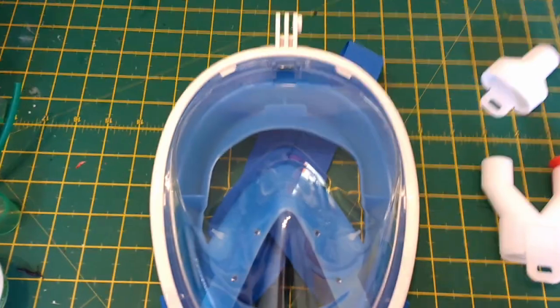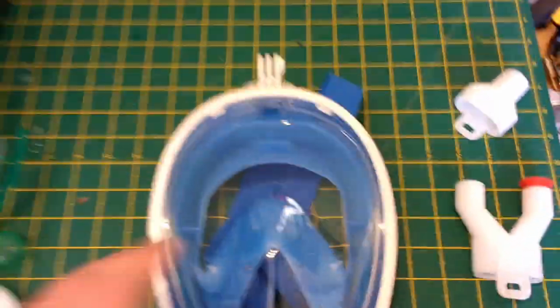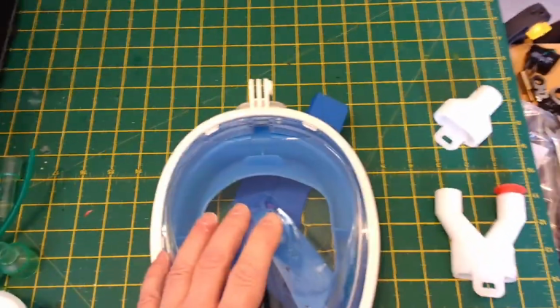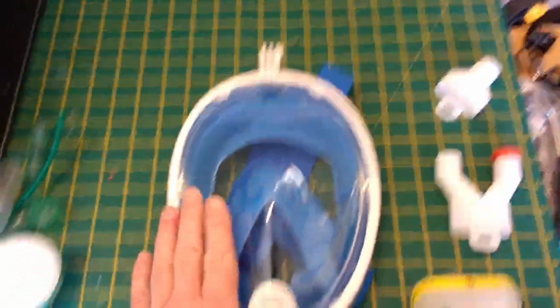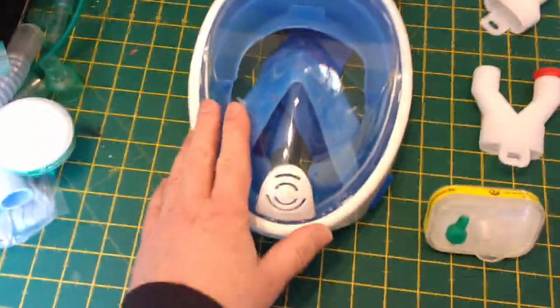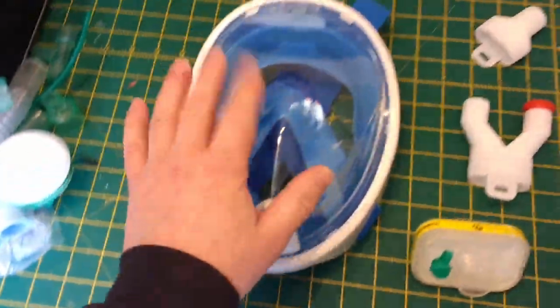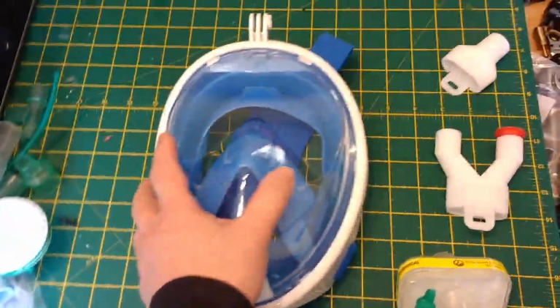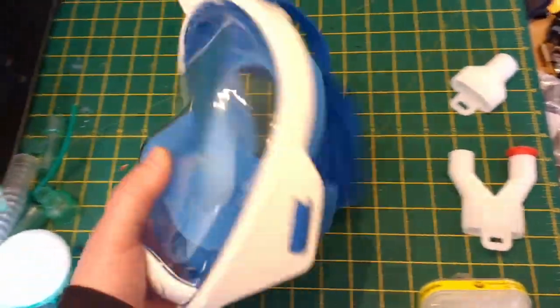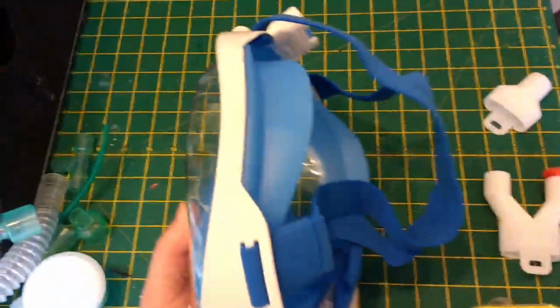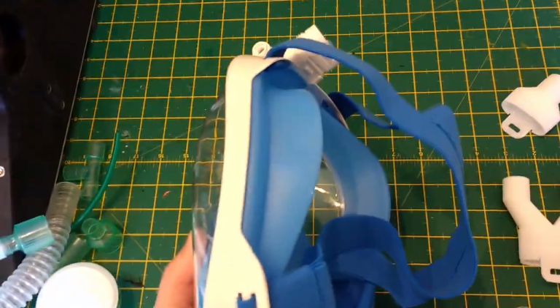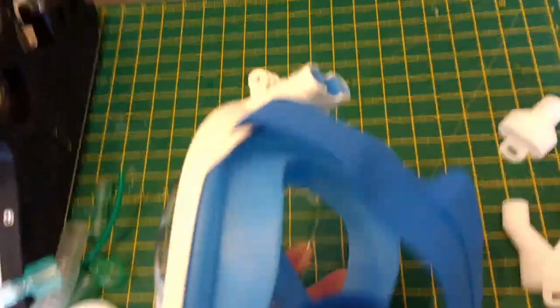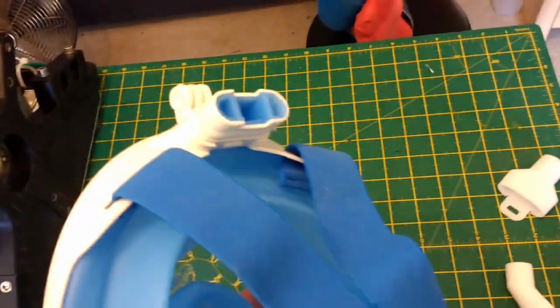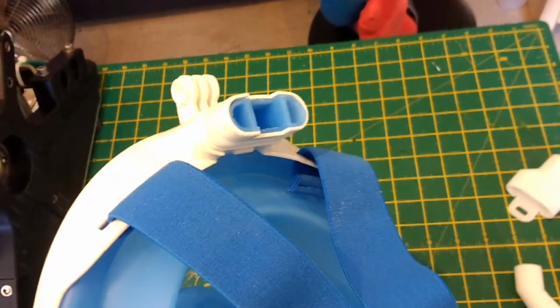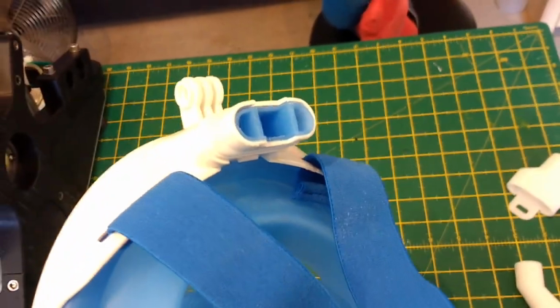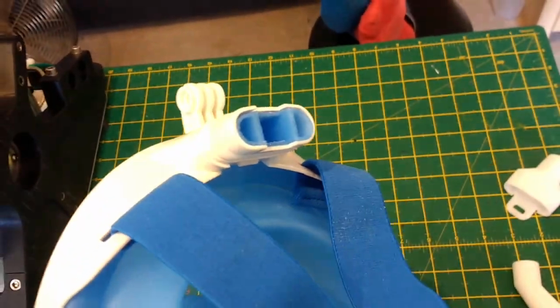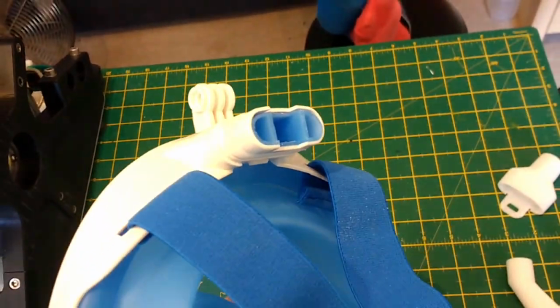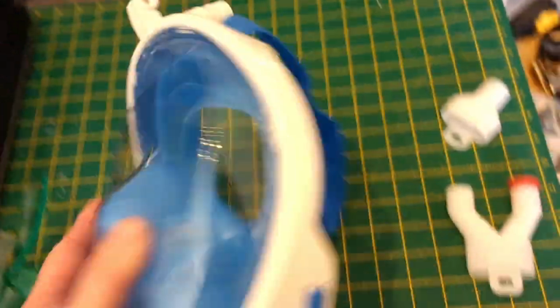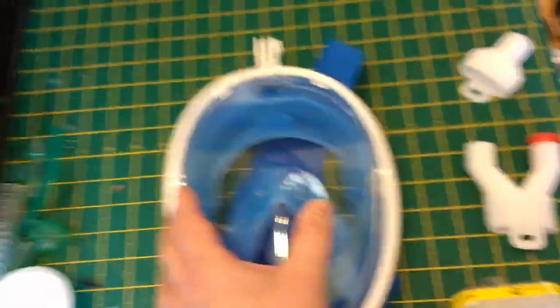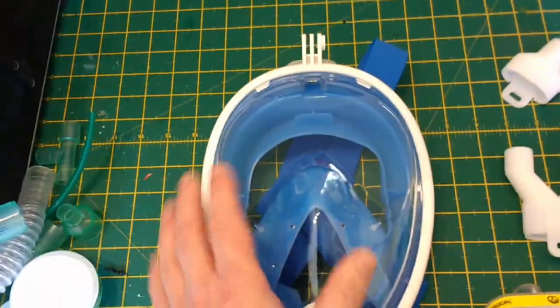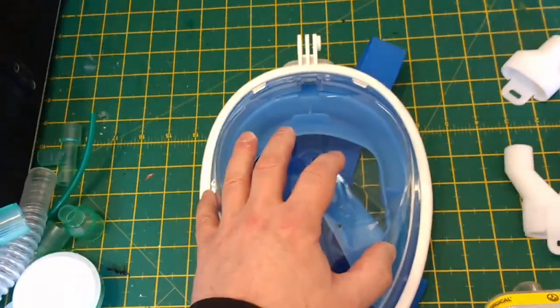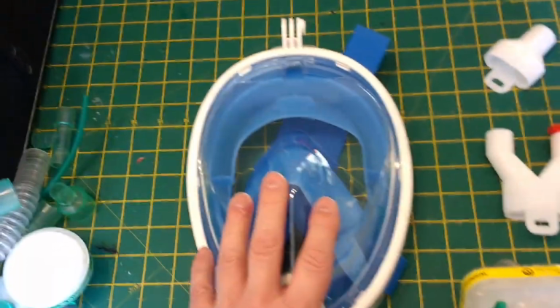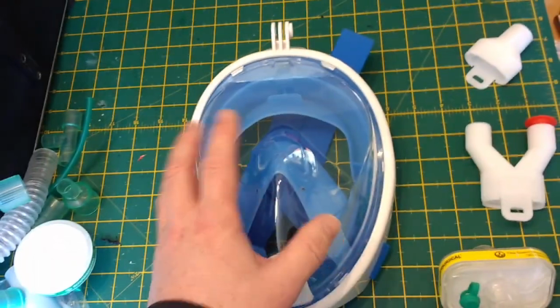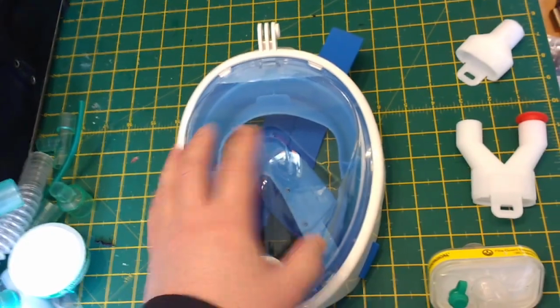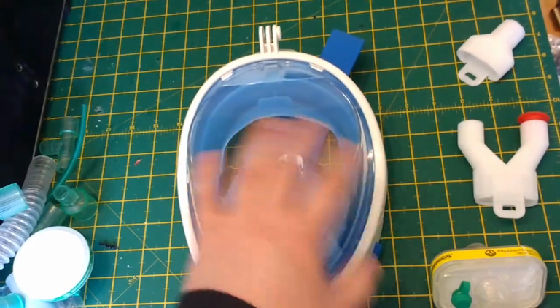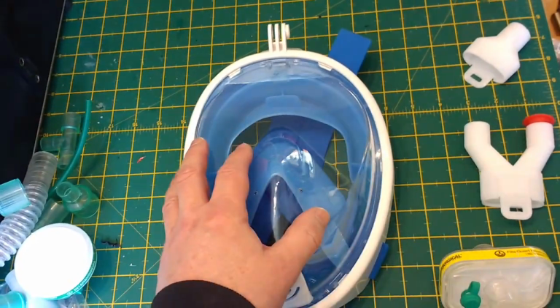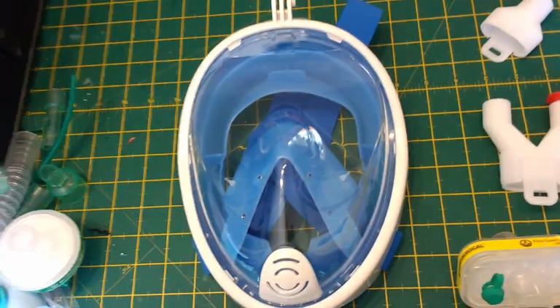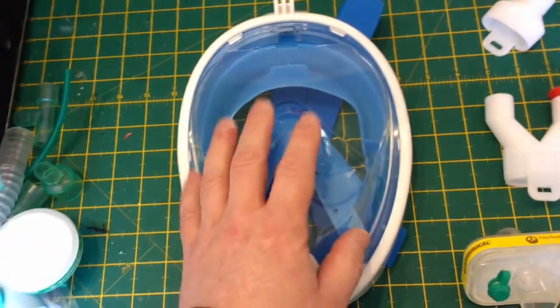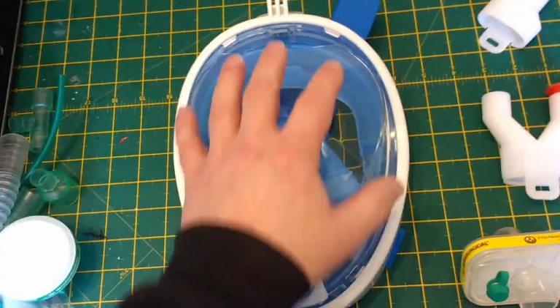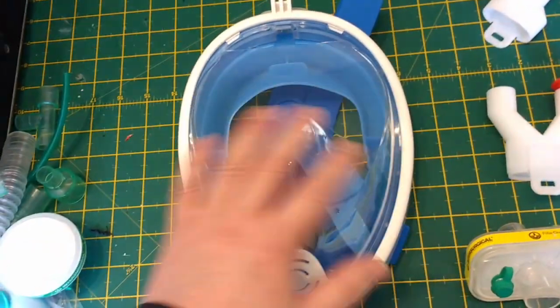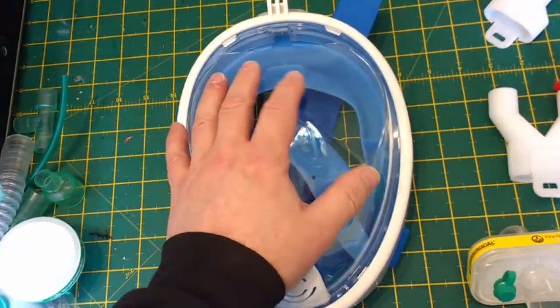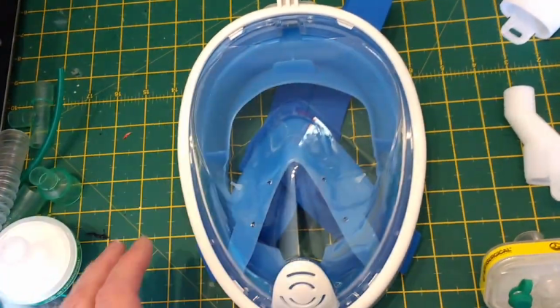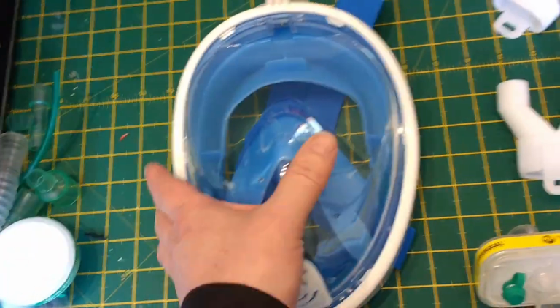I just want to run through some of the features of these snorkel masks from the point of view of CO2 retention. If you were to breathe the entire volume of the mask back and forth into your nose or mouth, CO2 would build up inside the mask.